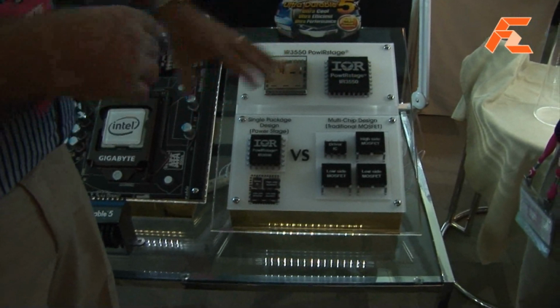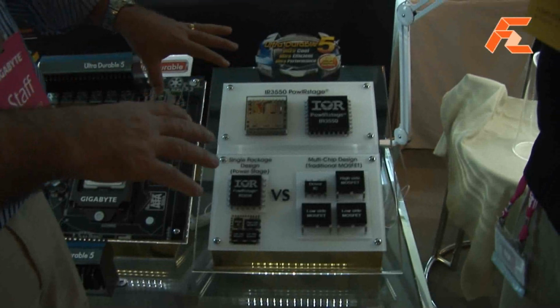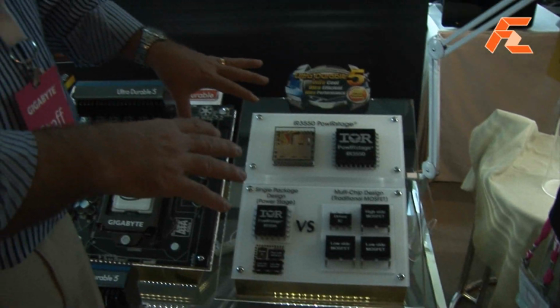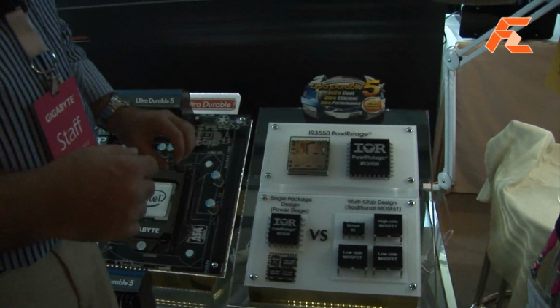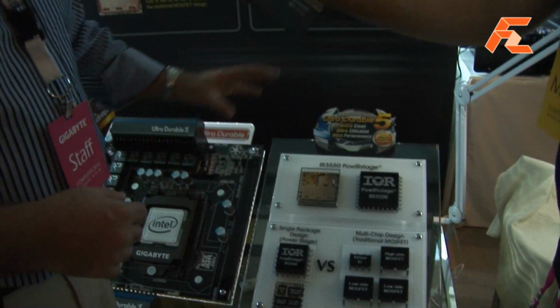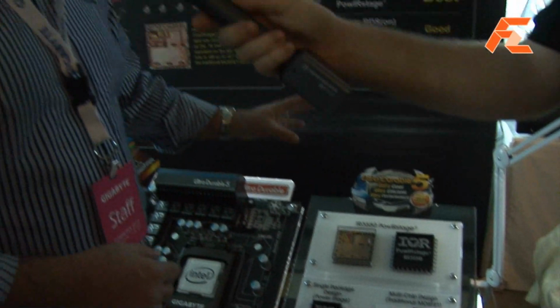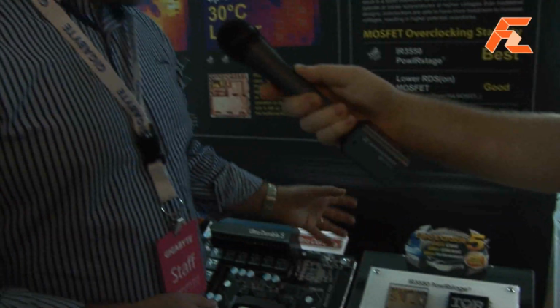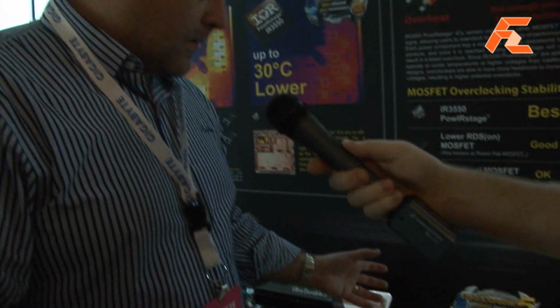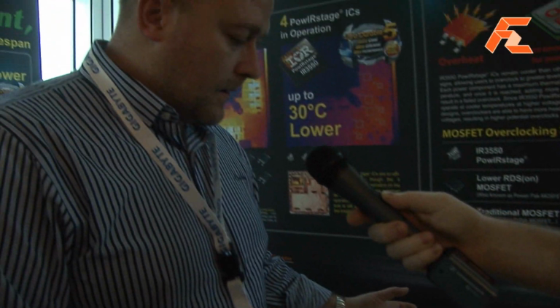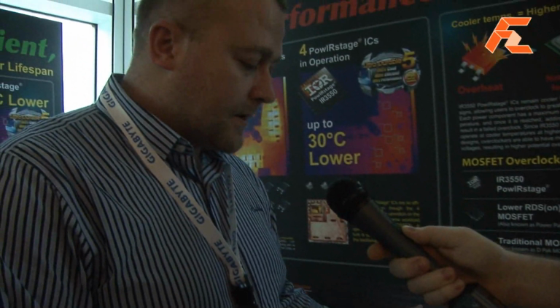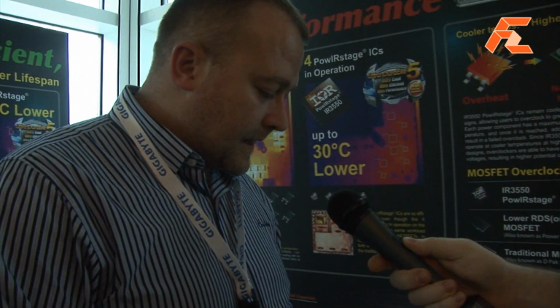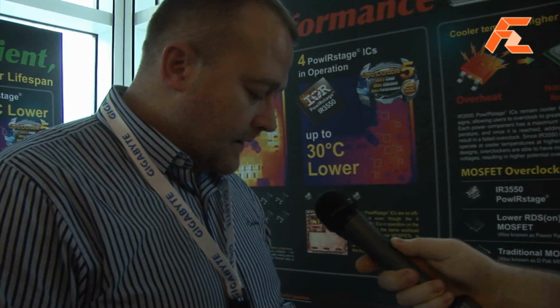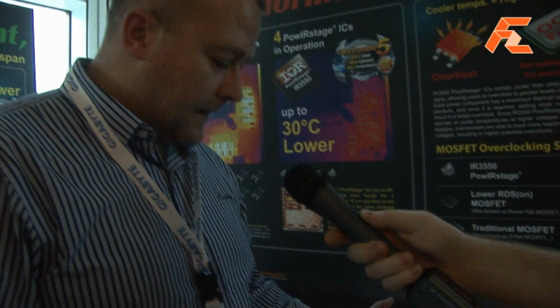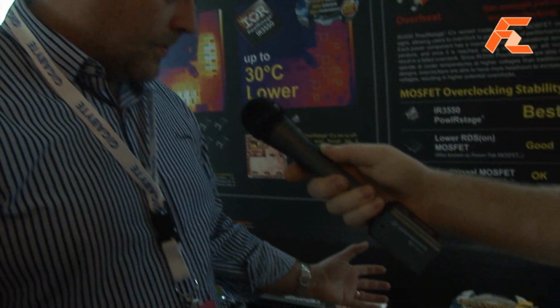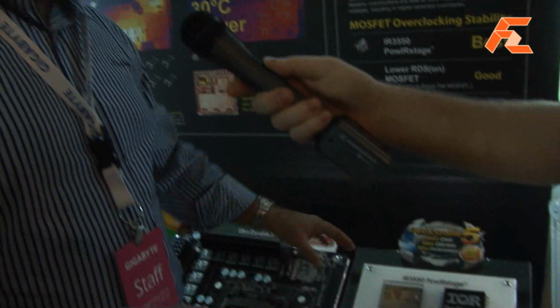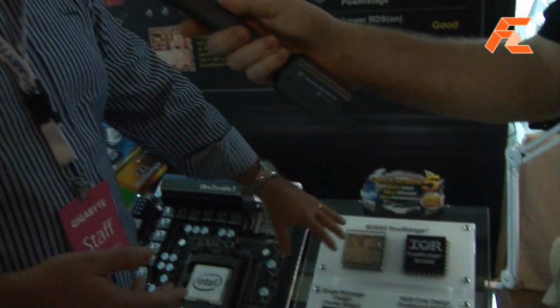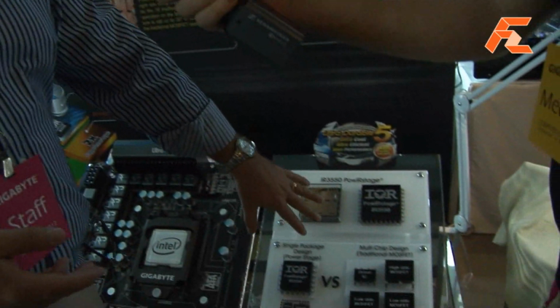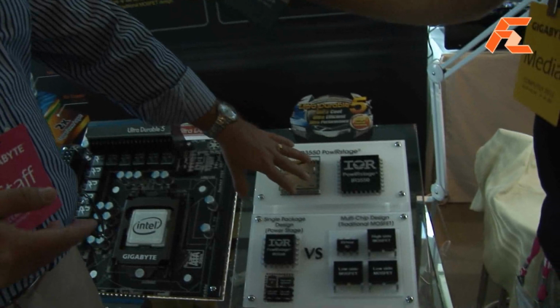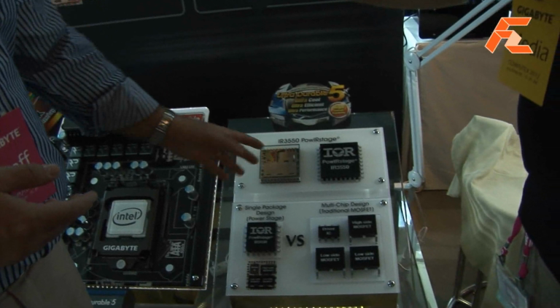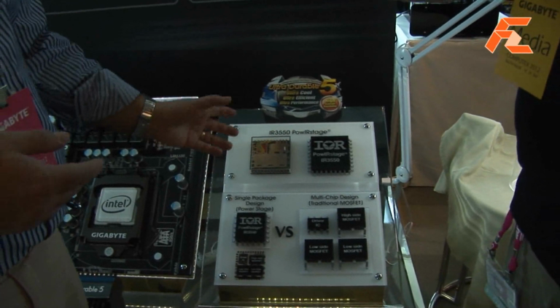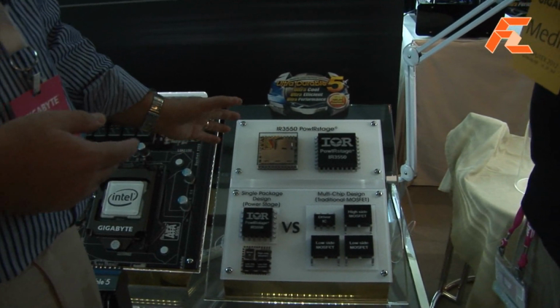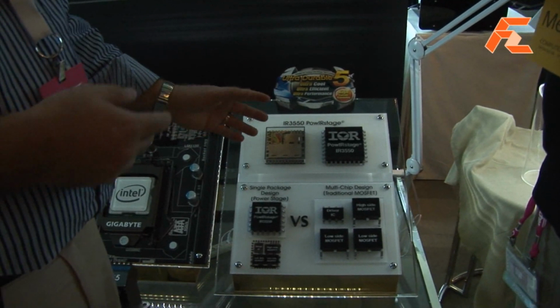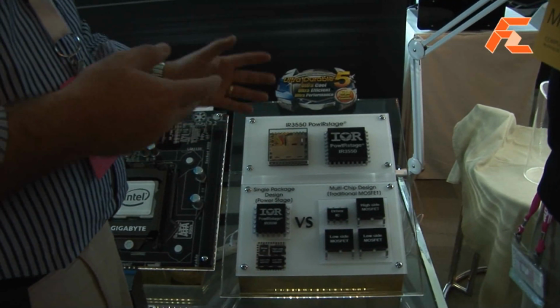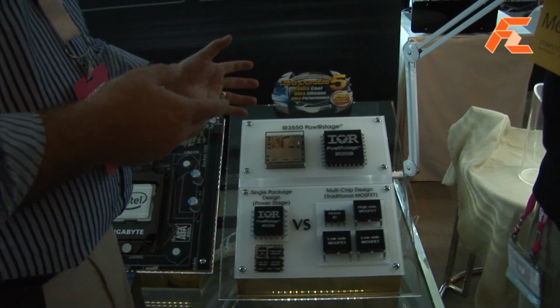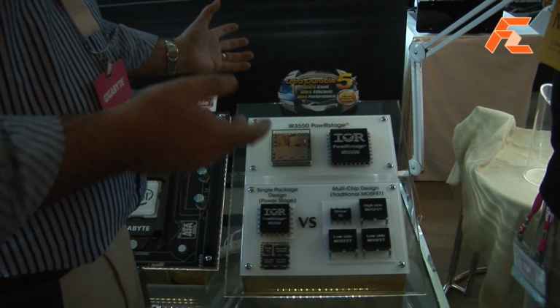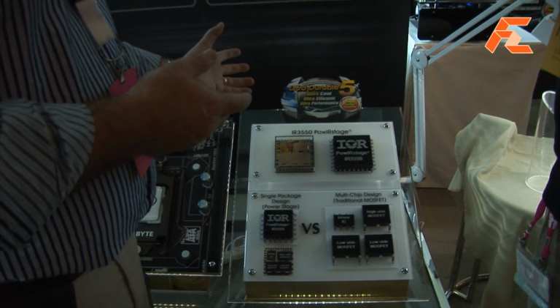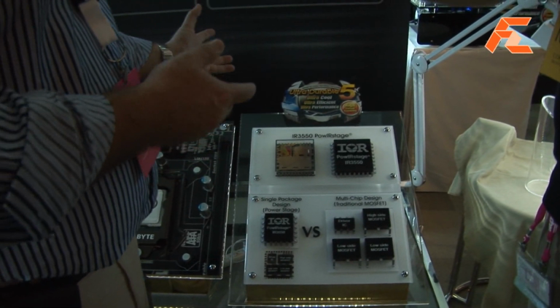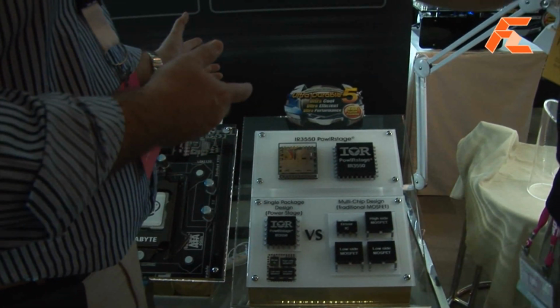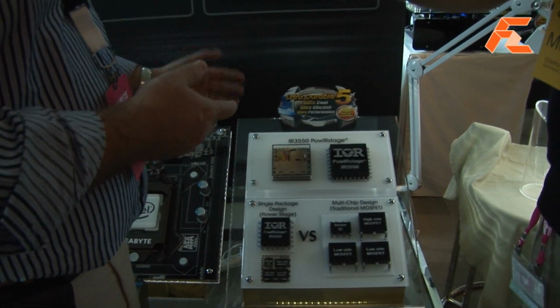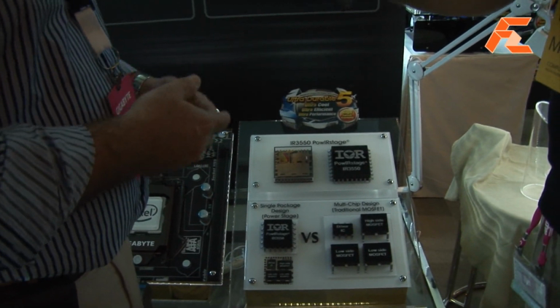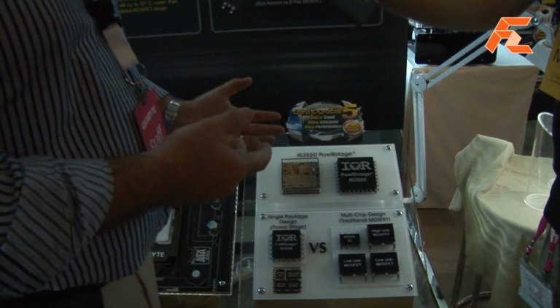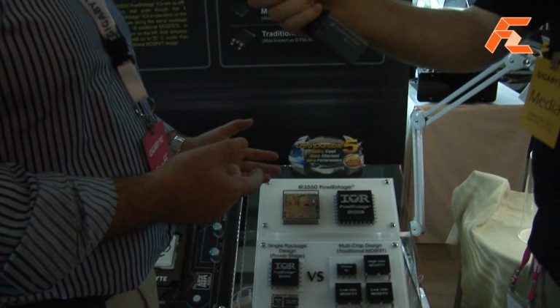That is what we call a multi-chip design, and normally those sort of MOSFETs are DPAC. DPAC is an old-style traditional MOSFET and it gets quite warm.